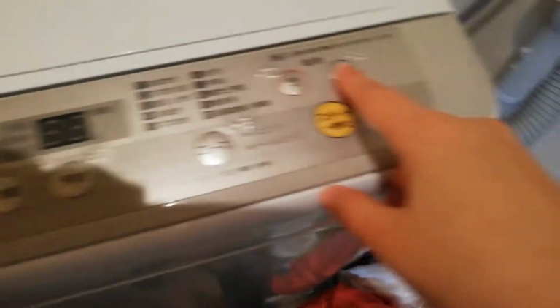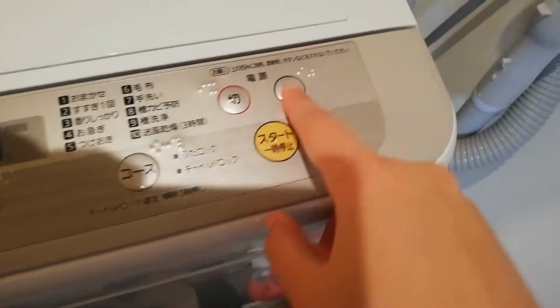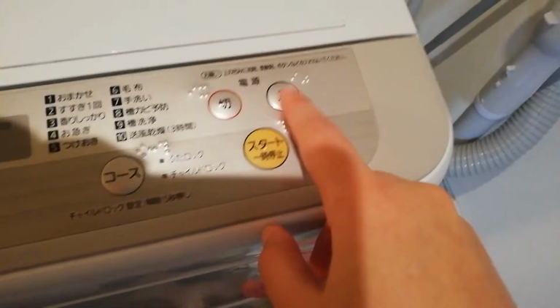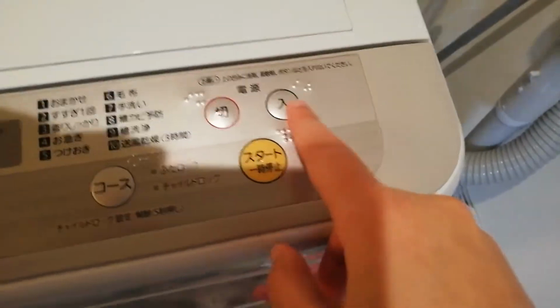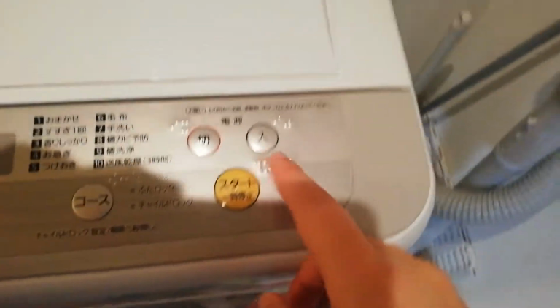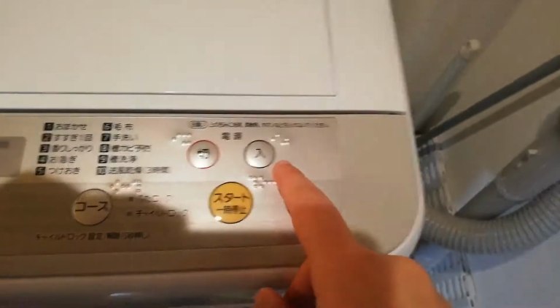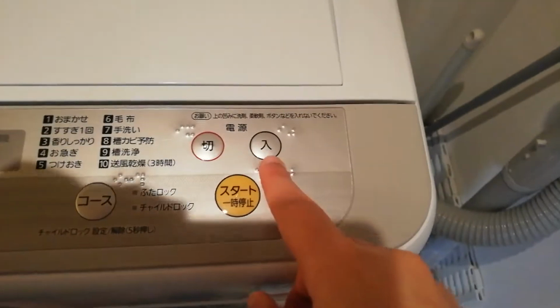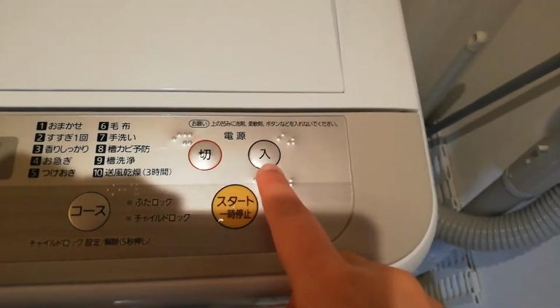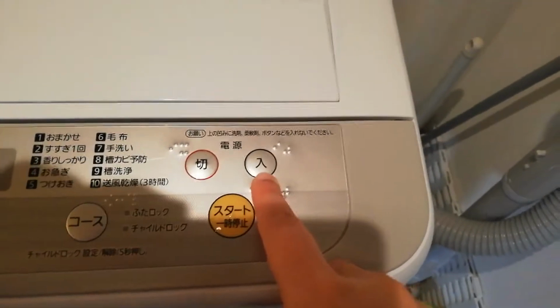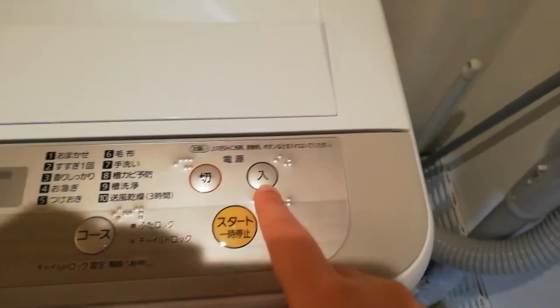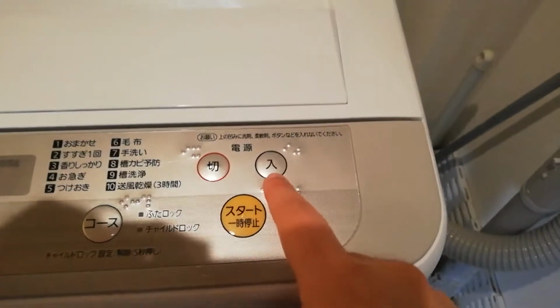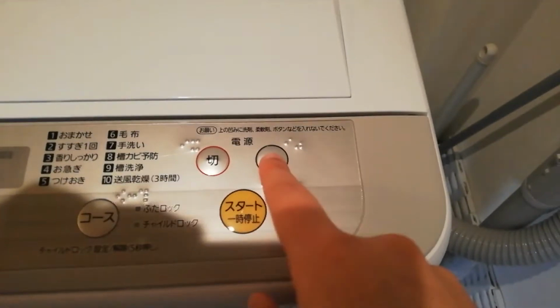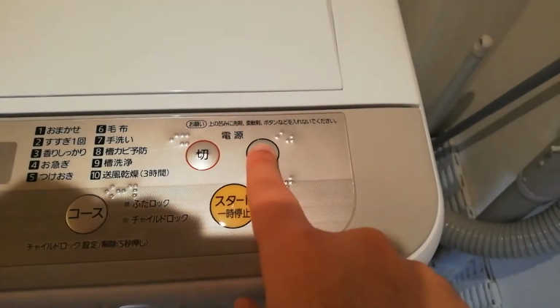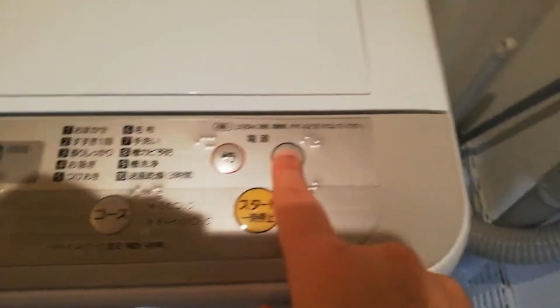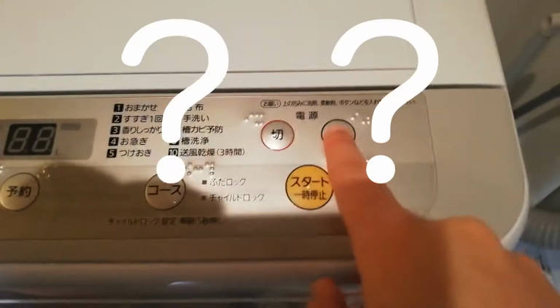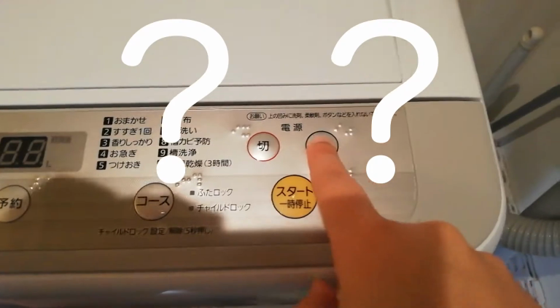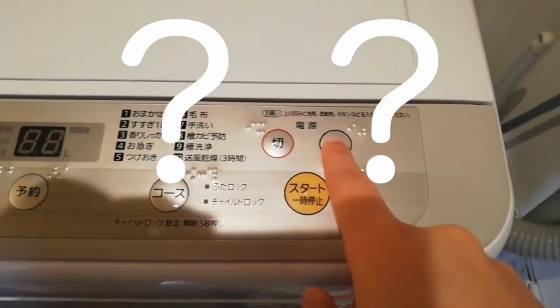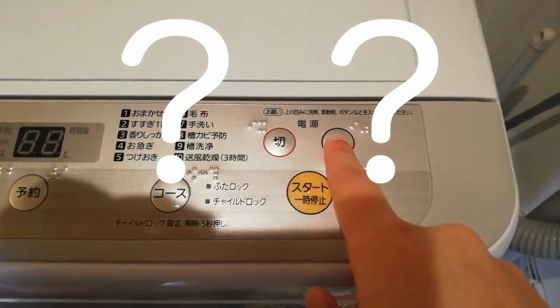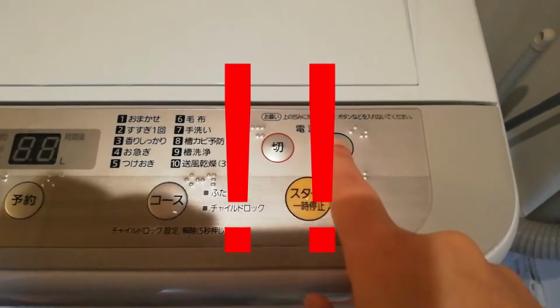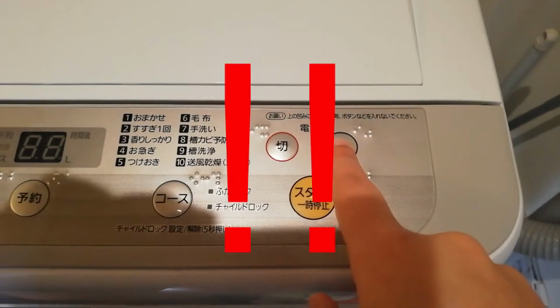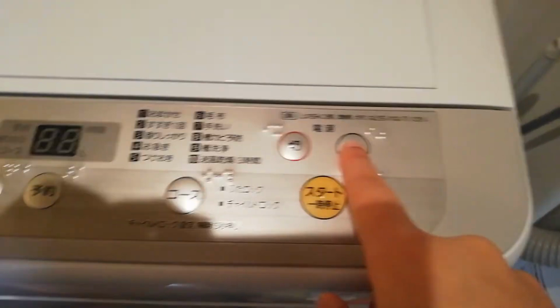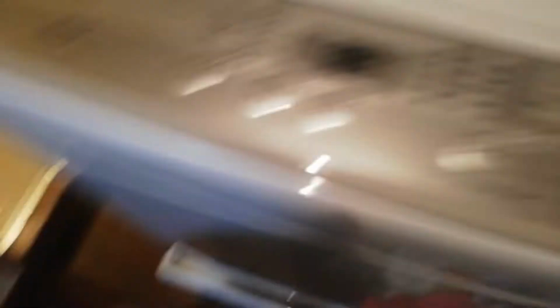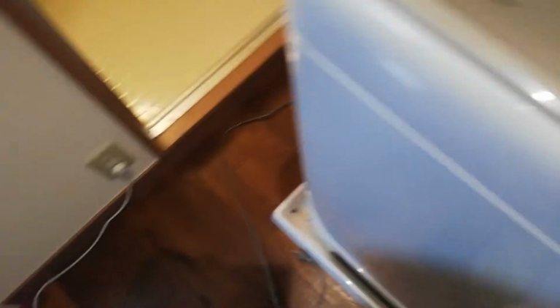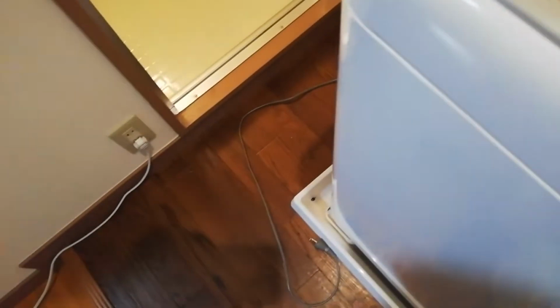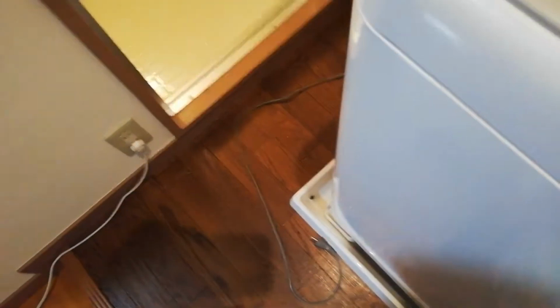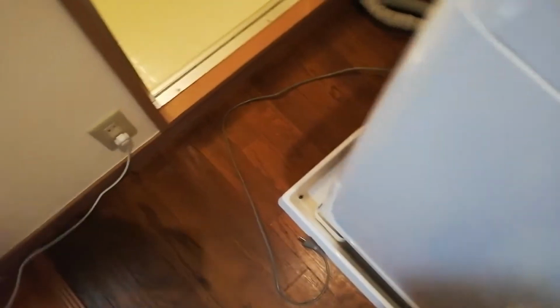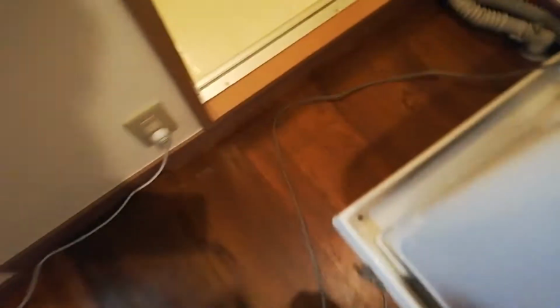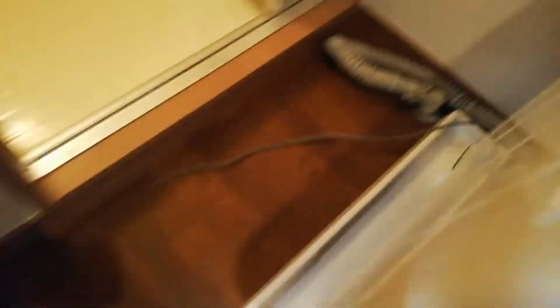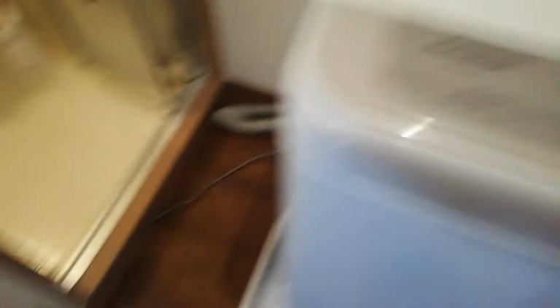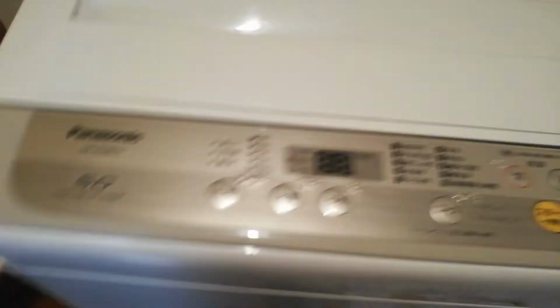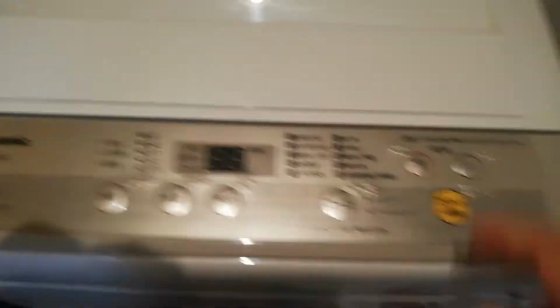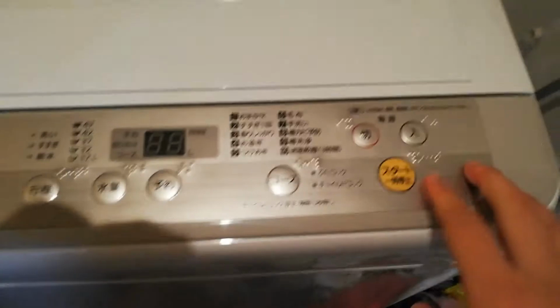I guess I should have started from here - this is the on button. So I'm going to turn it on. It's not plugged in. Okay, so I connected it now, so now it should work.